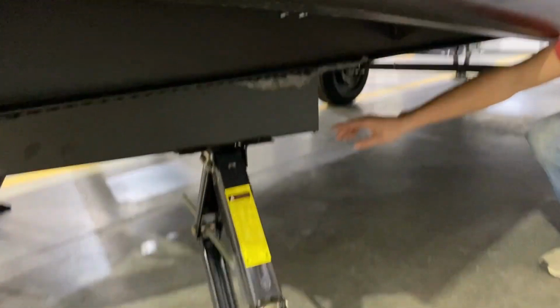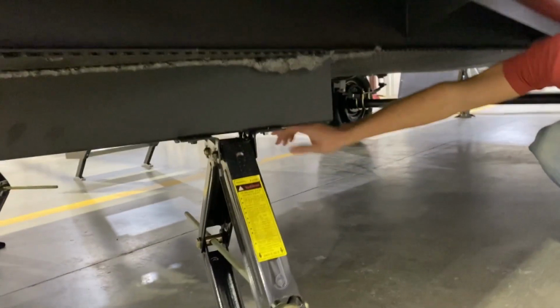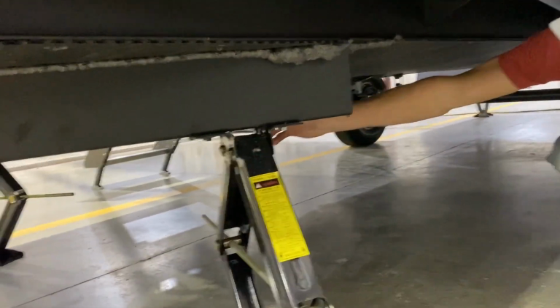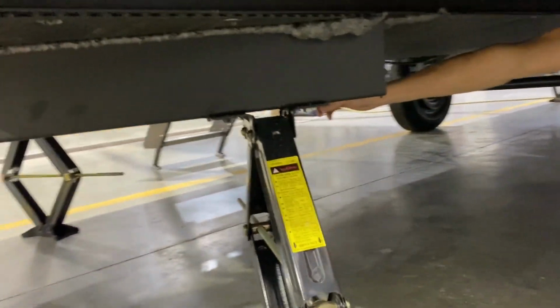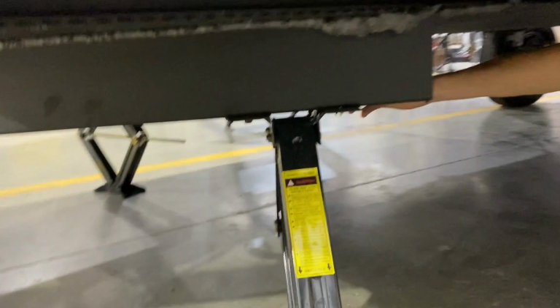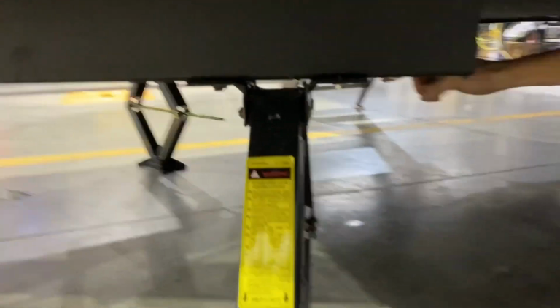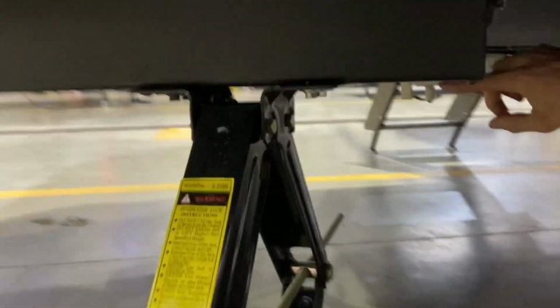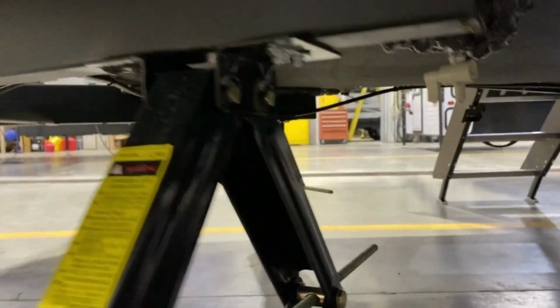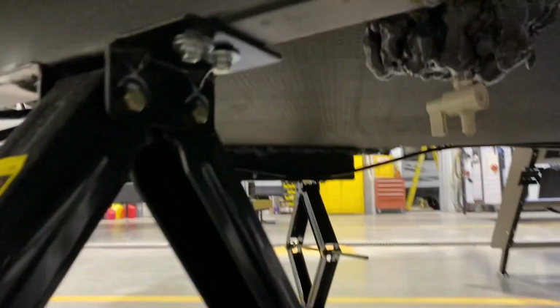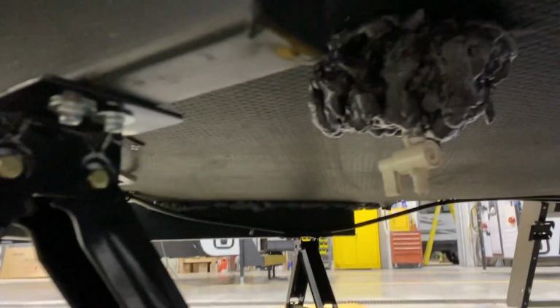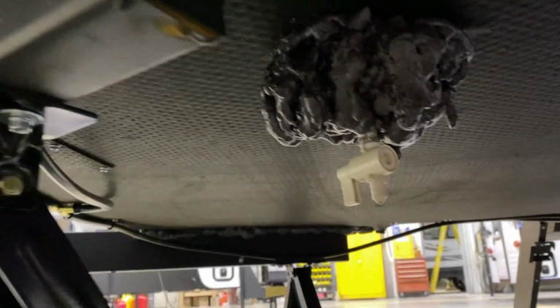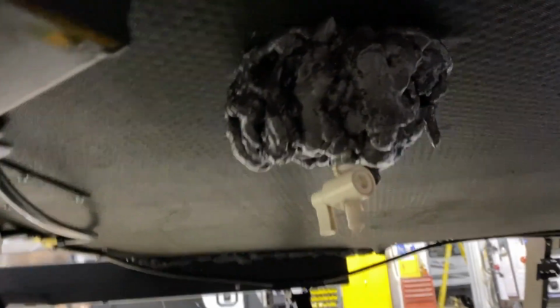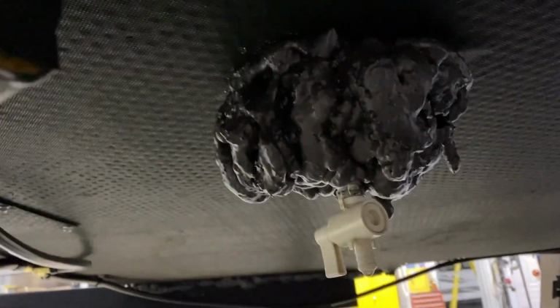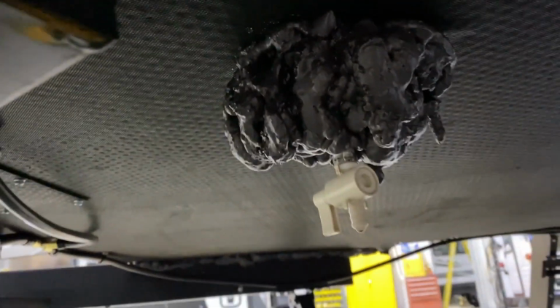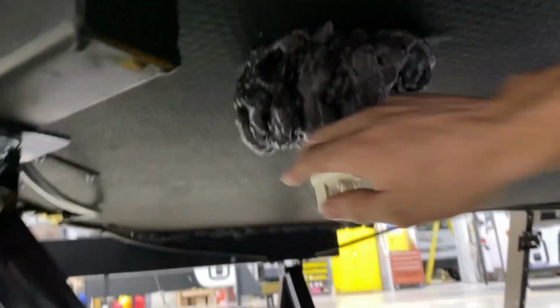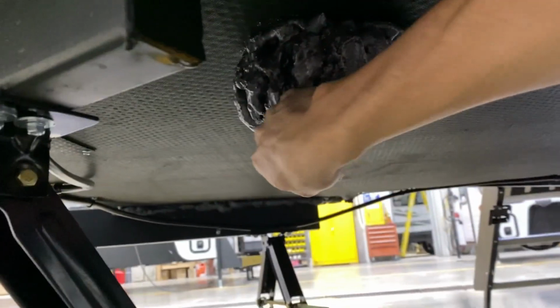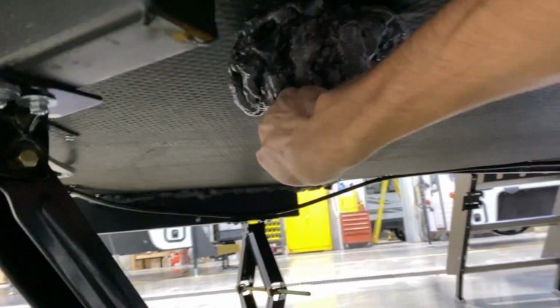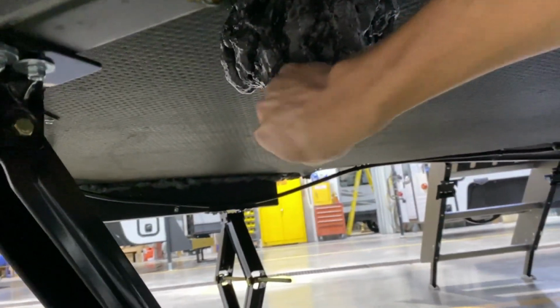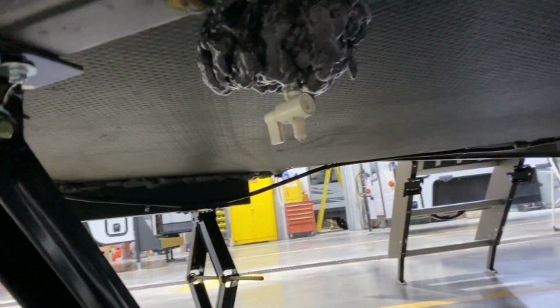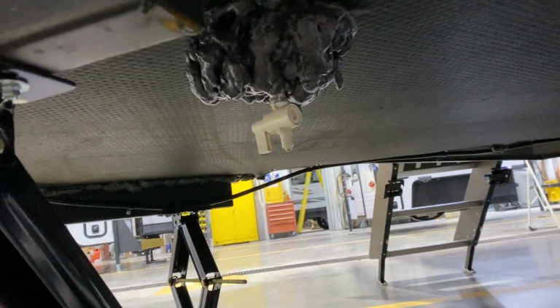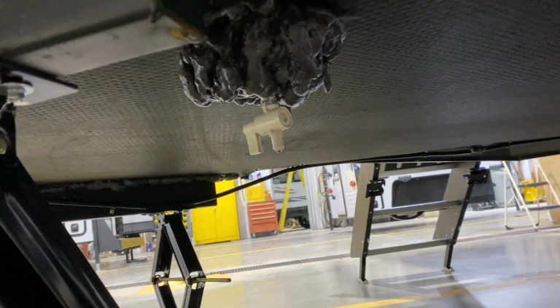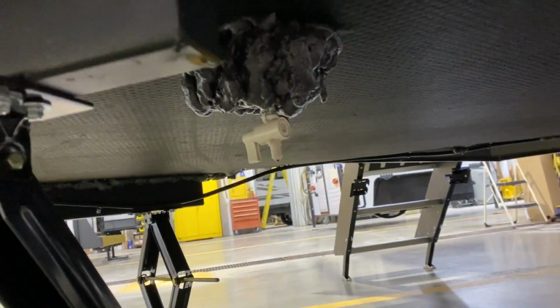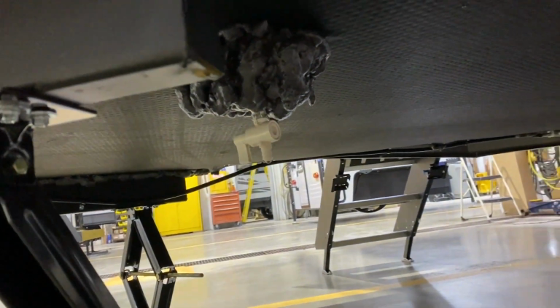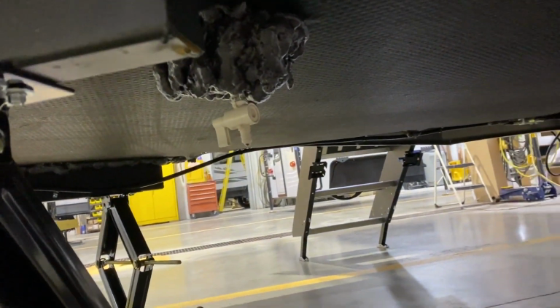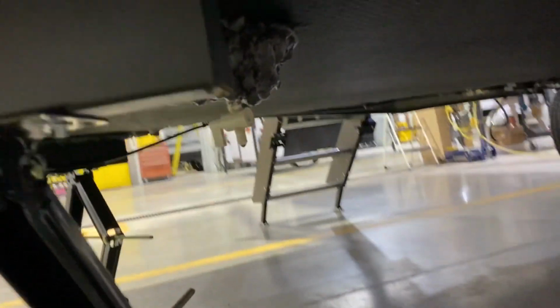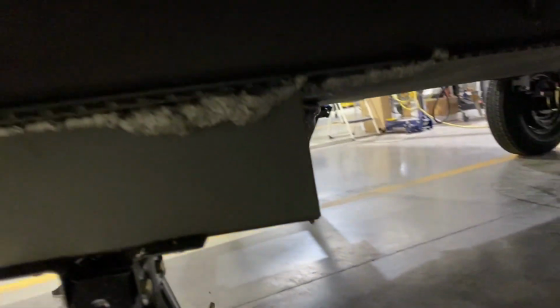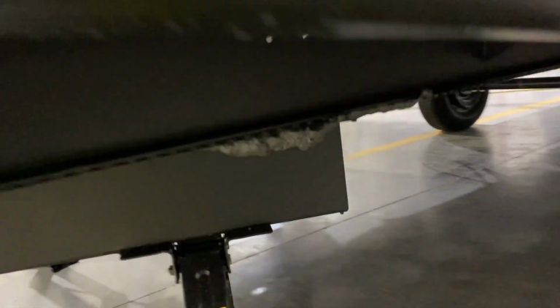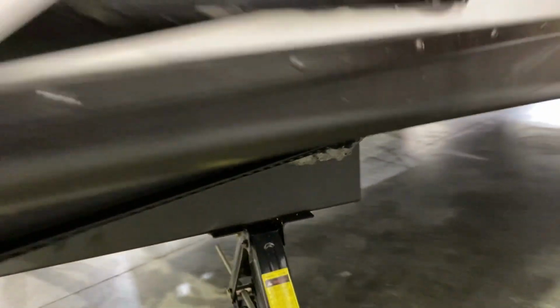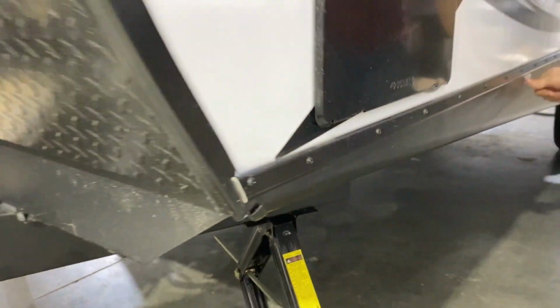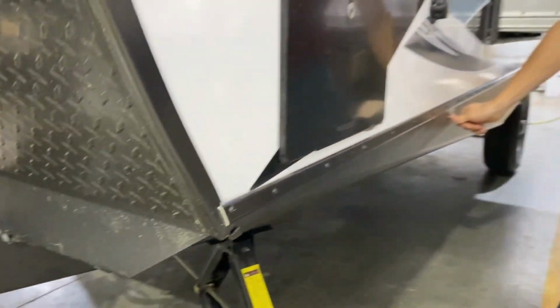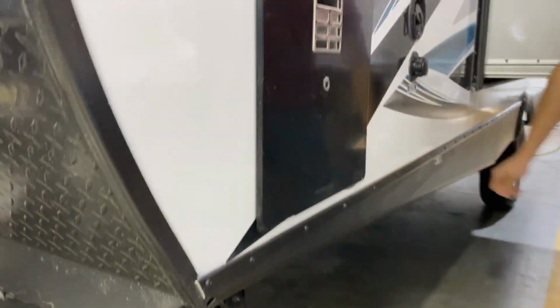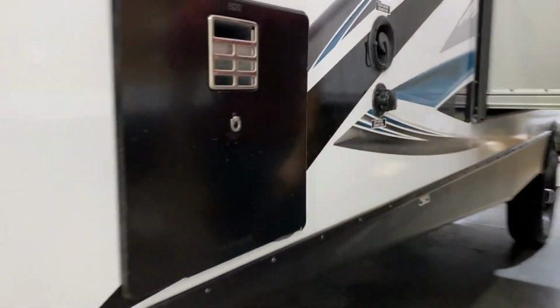This will be your fresh water tank drain, right underneath there. You'll see the valve there. You will want to shut that if you do want to fill up your fresh water tank. And you'll have a decal here showing you that as well.